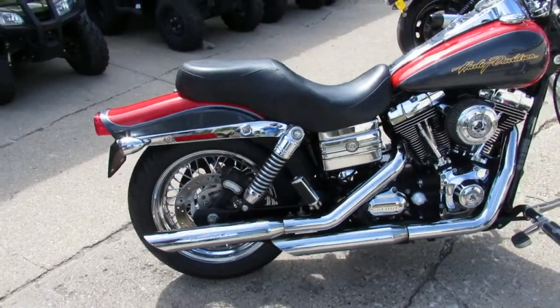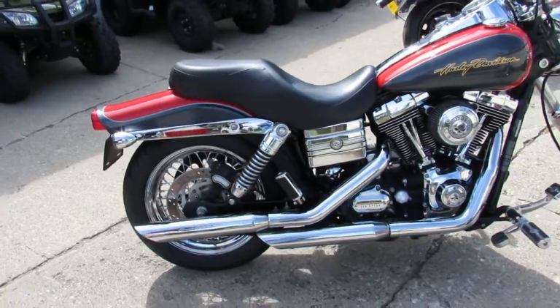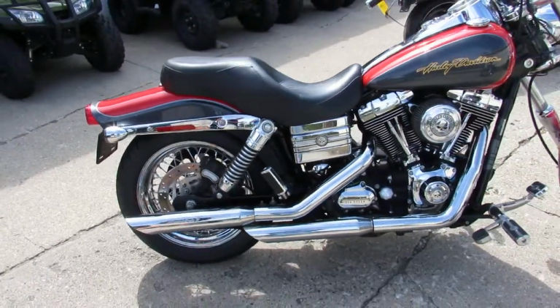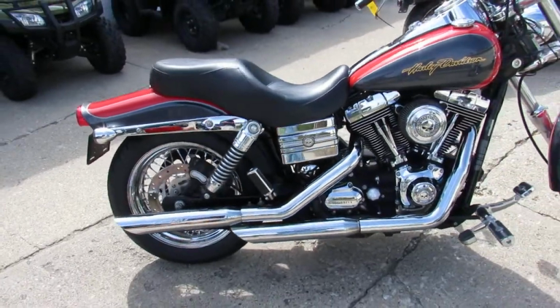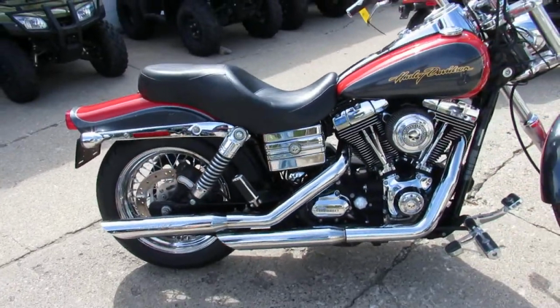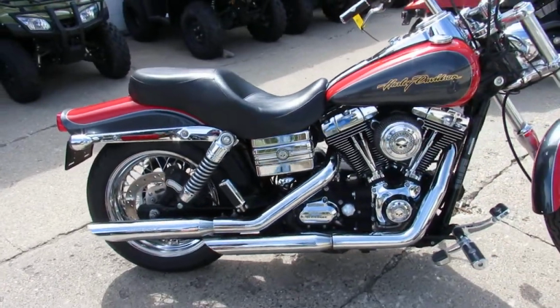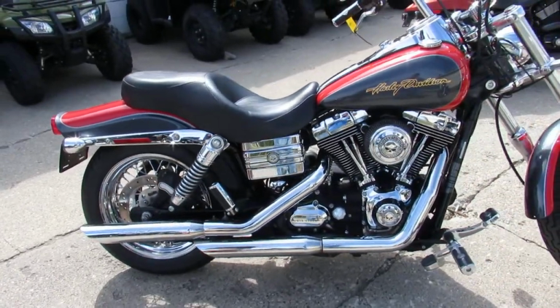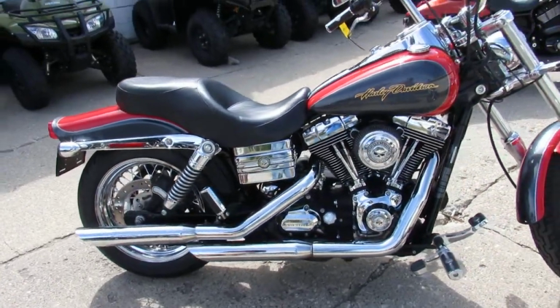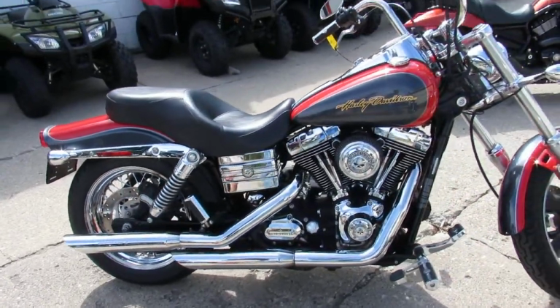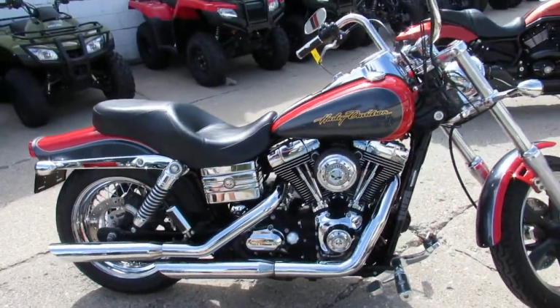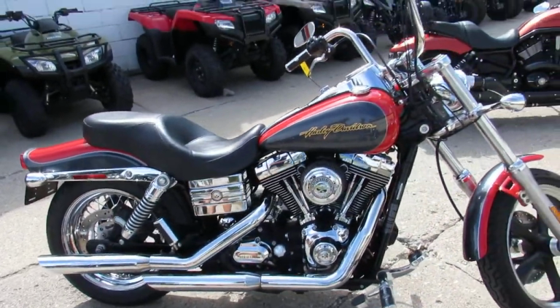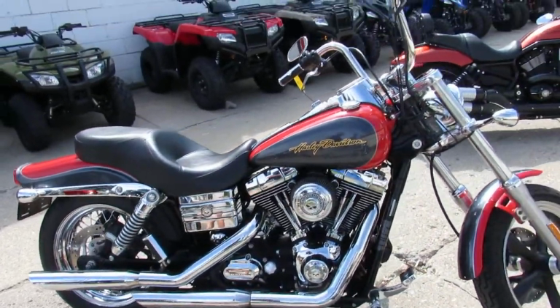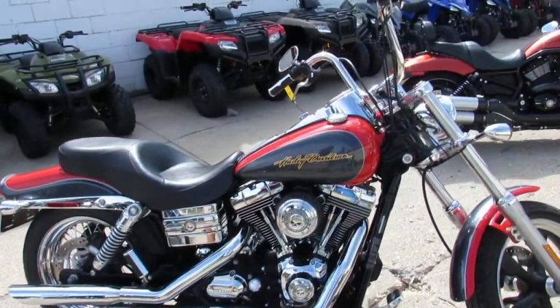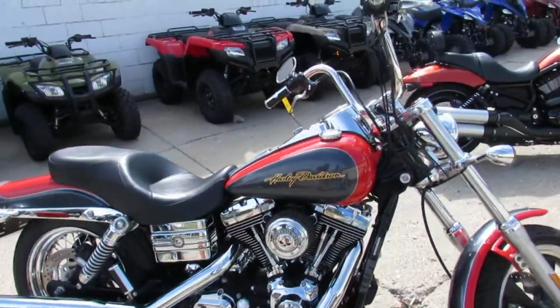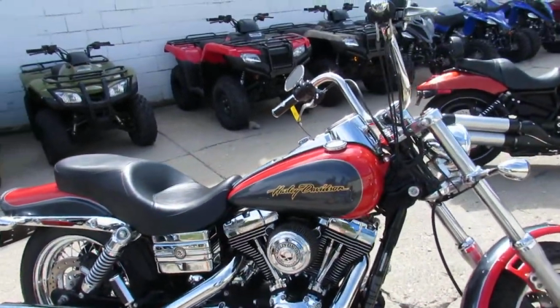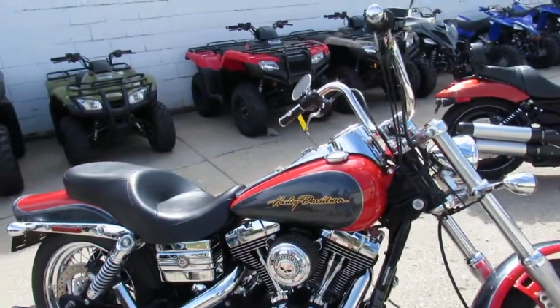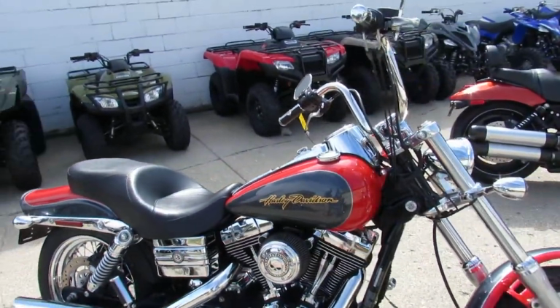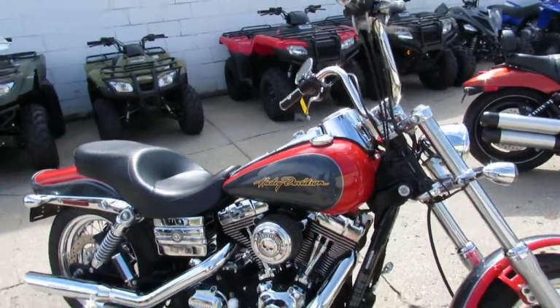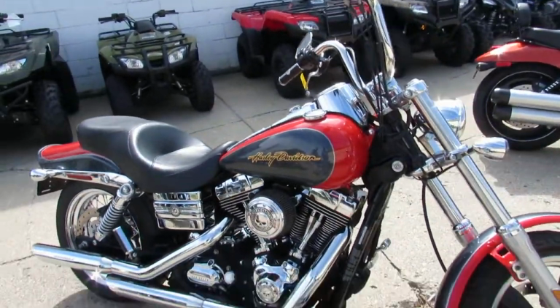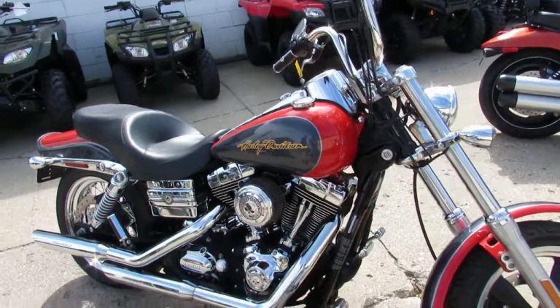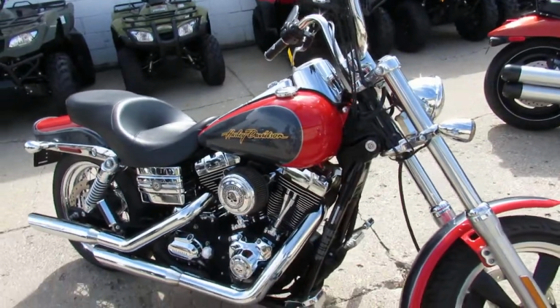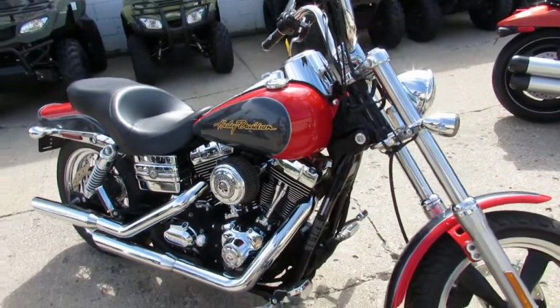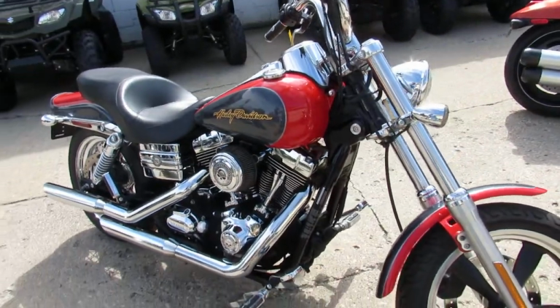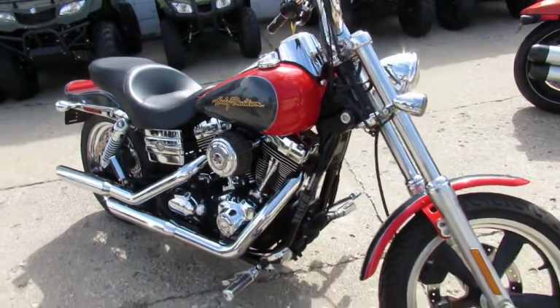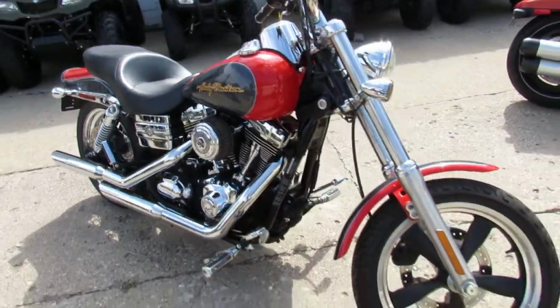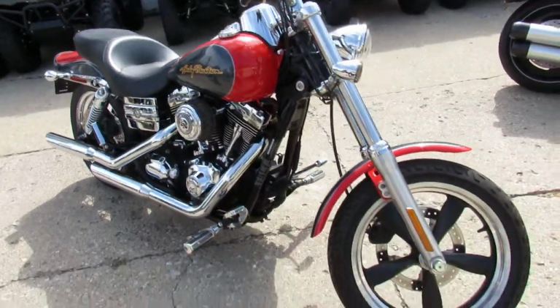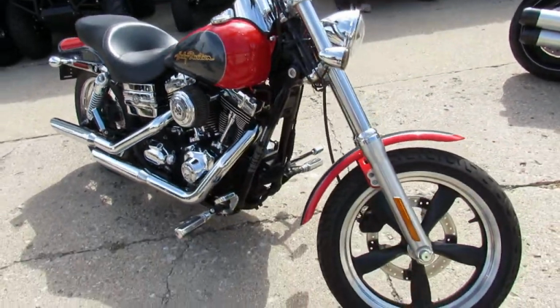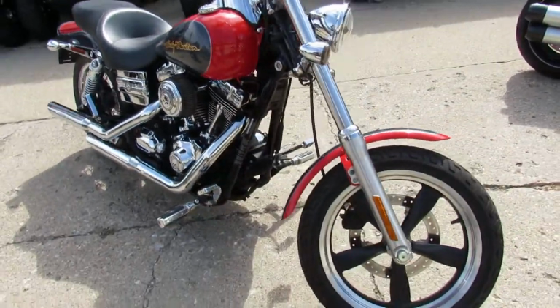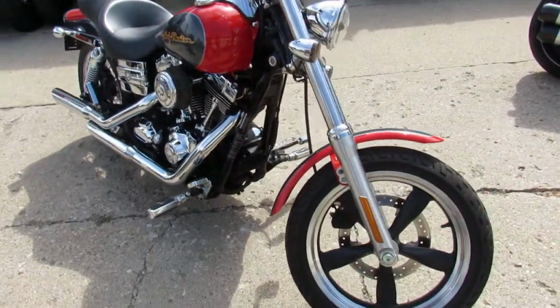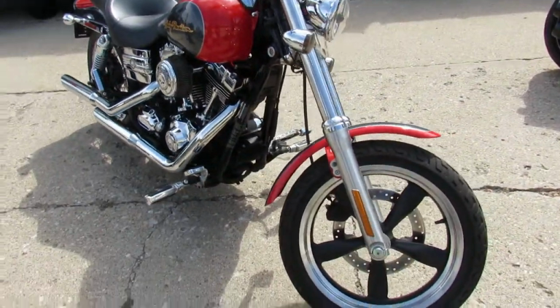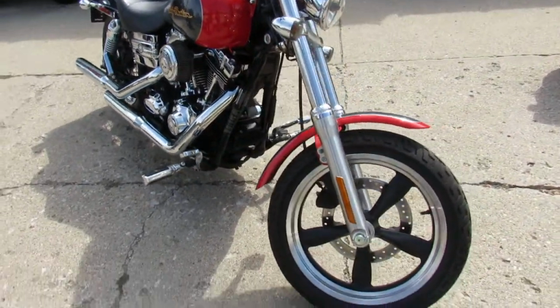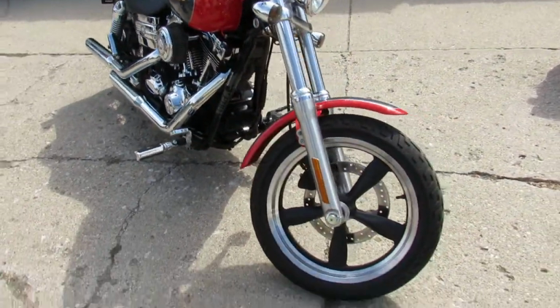This one is a 2006 Harley-Davidson Wide Glide. We got this thing priced at $6,499. That's a good-looking bike, guys.